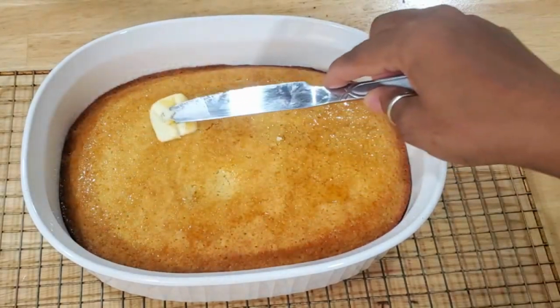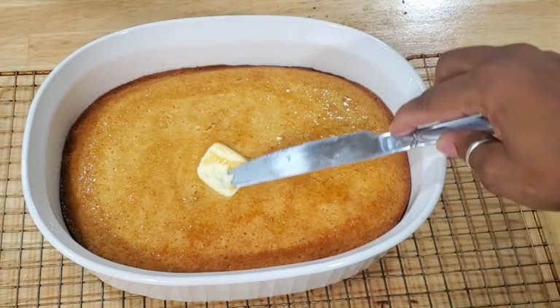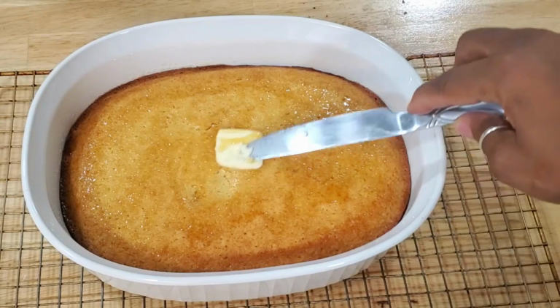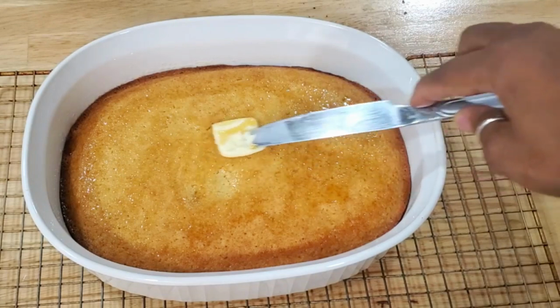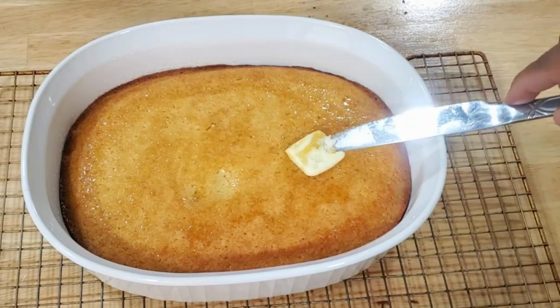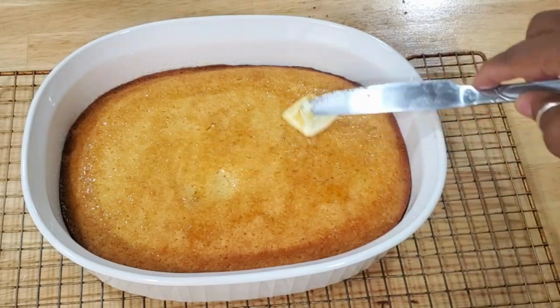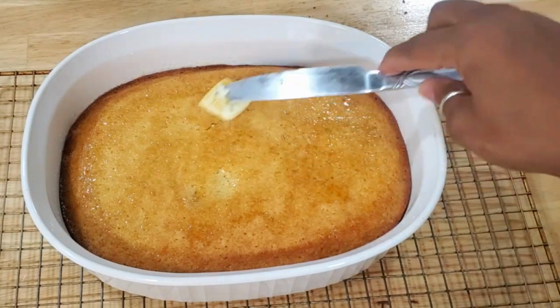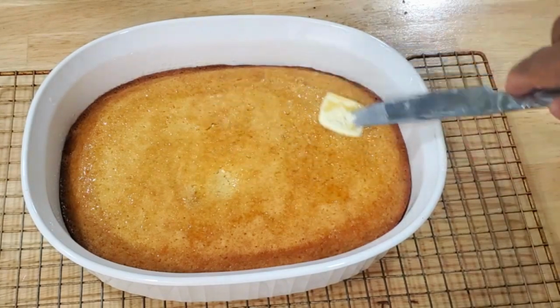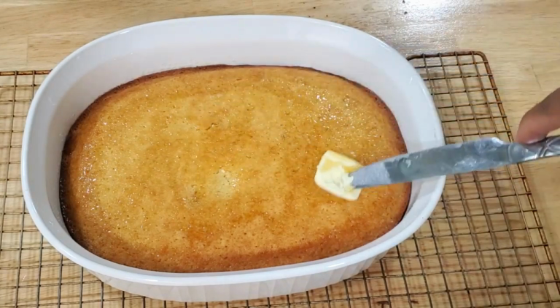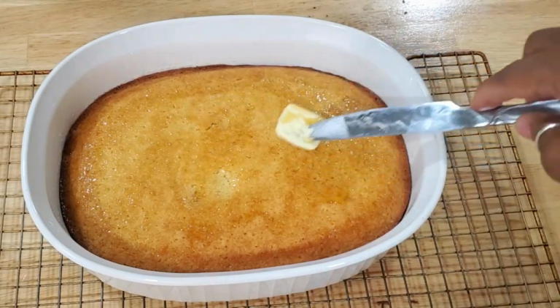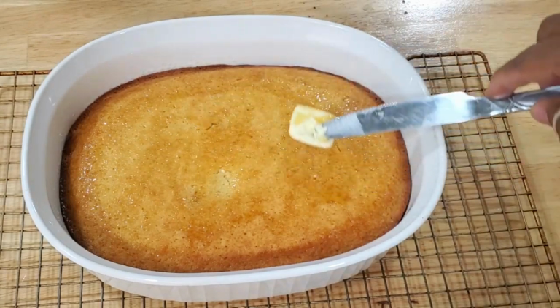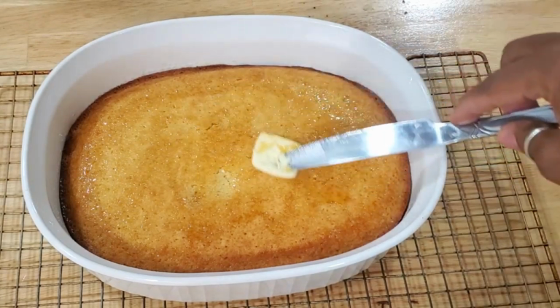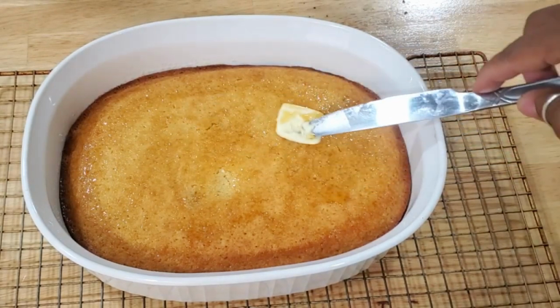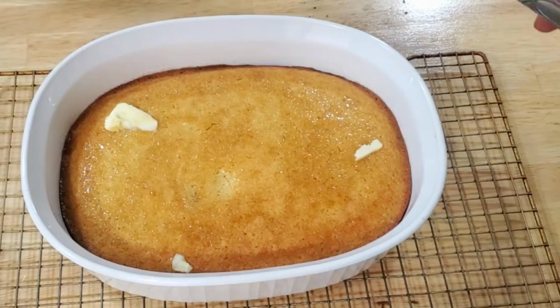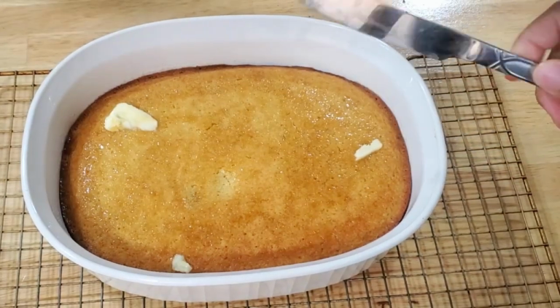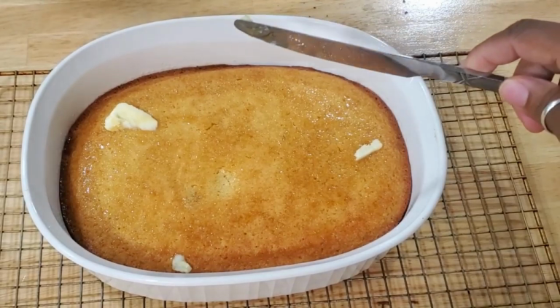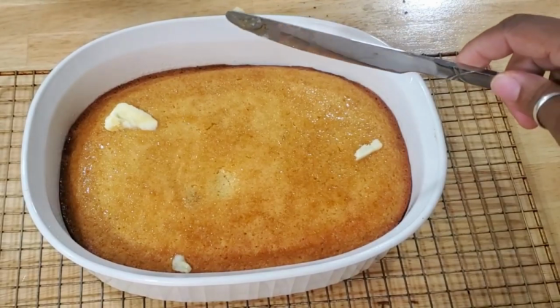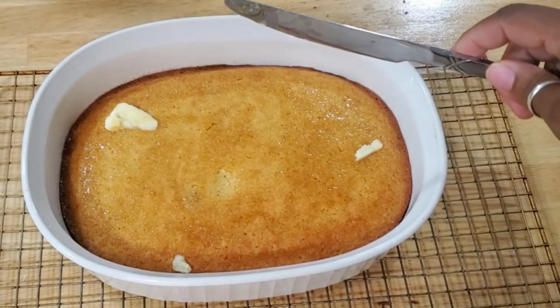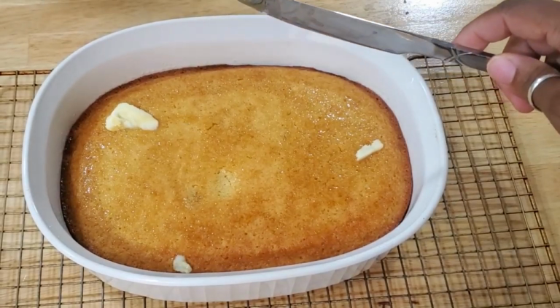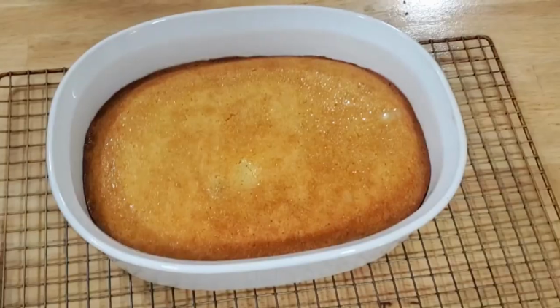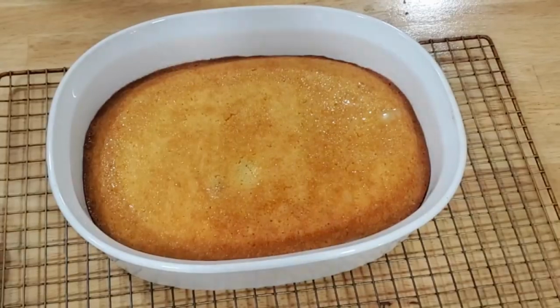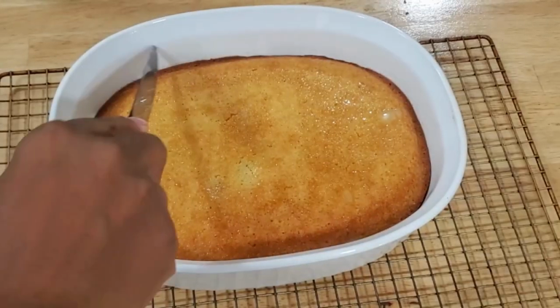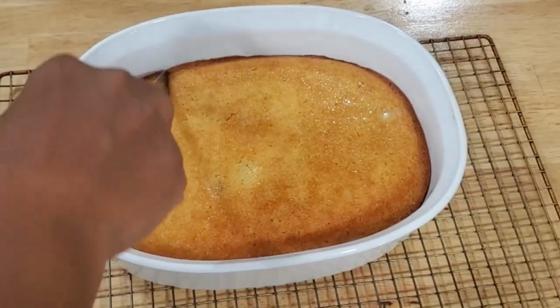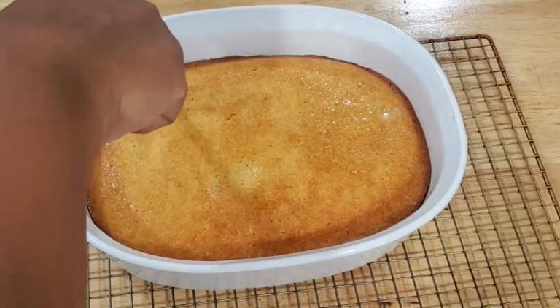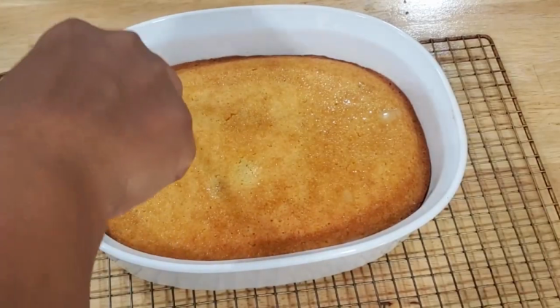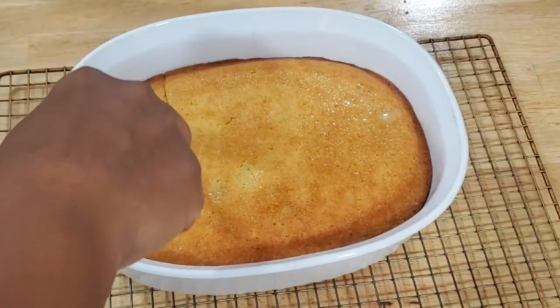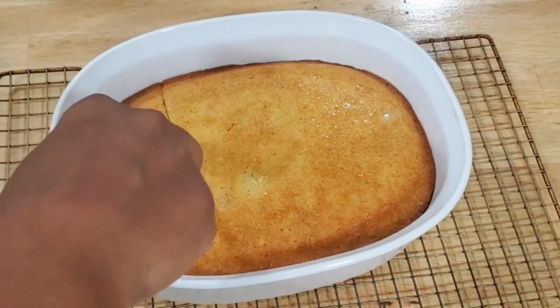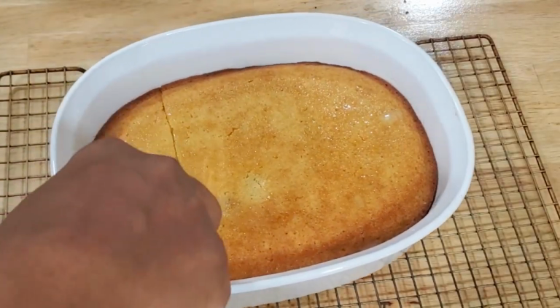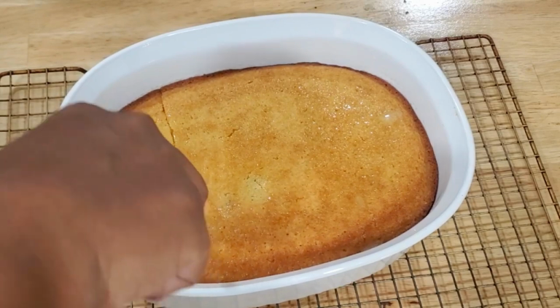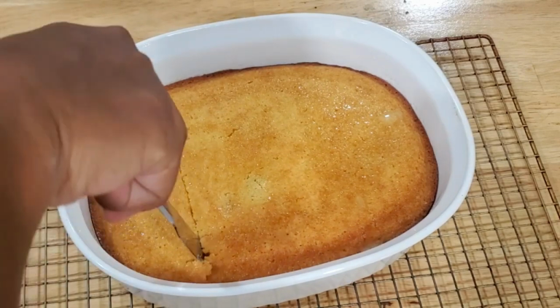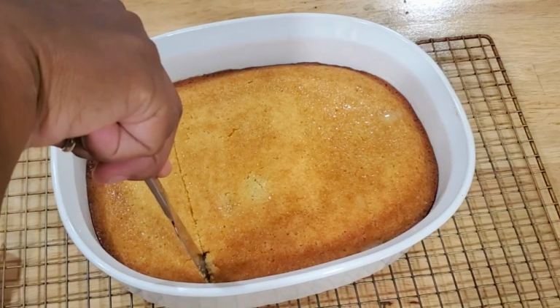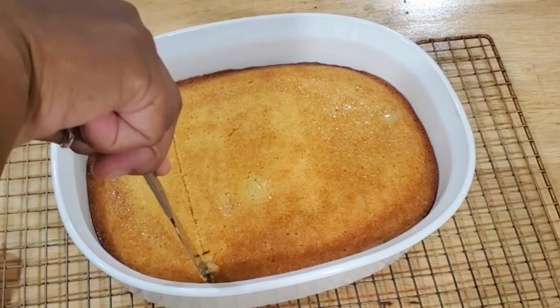Talk to me in the comments — I talk back. We're going to cut it open. Let that butter melt and then I'm going to cut it open for you. Nice and fluffy. See that?